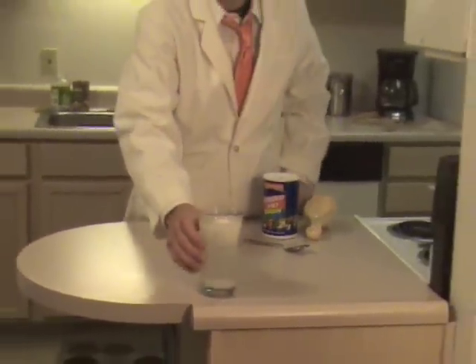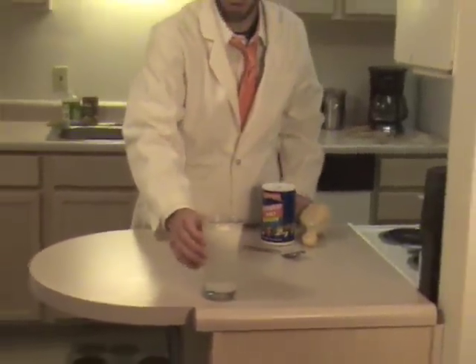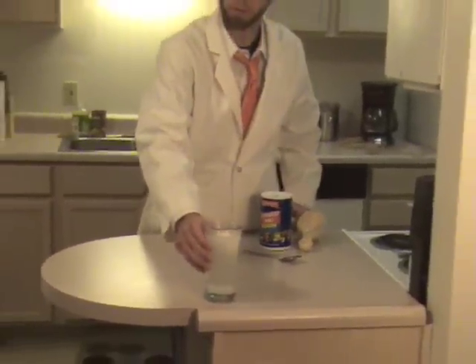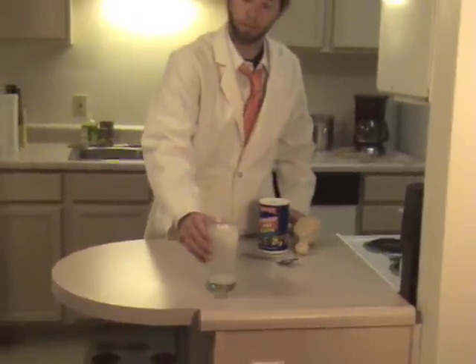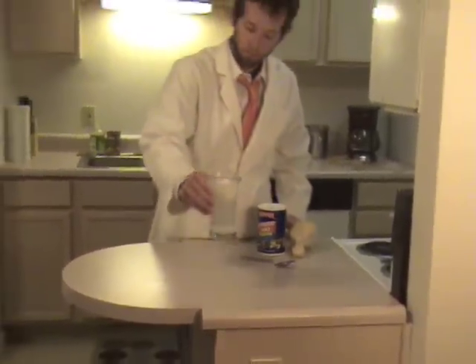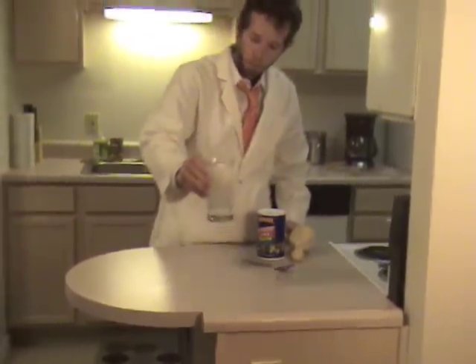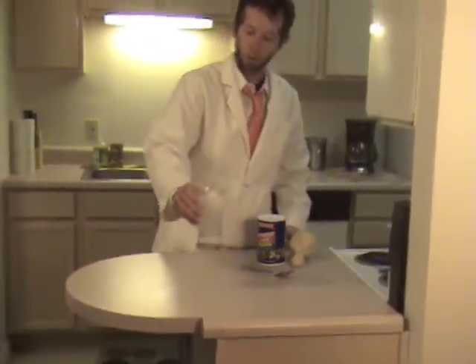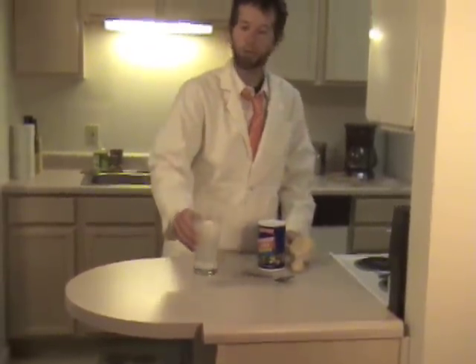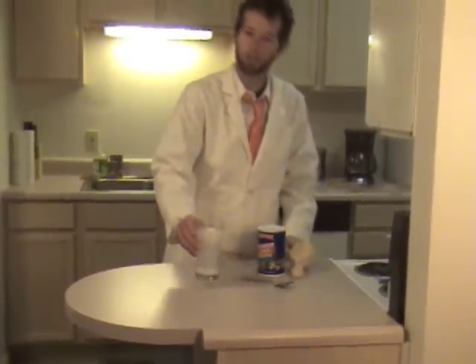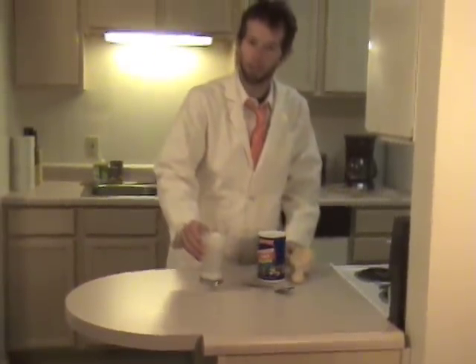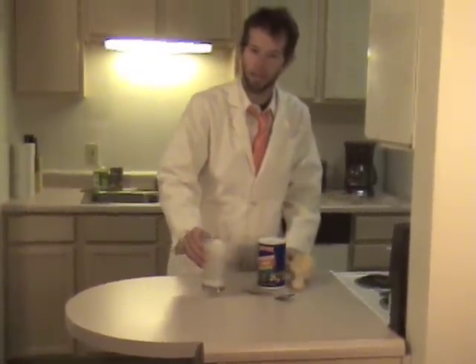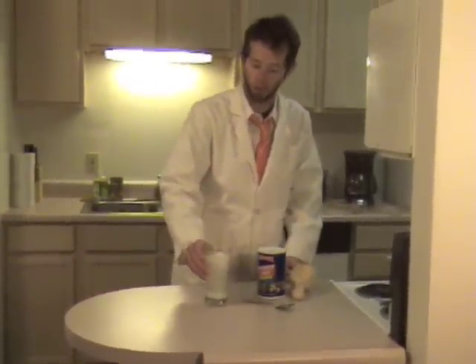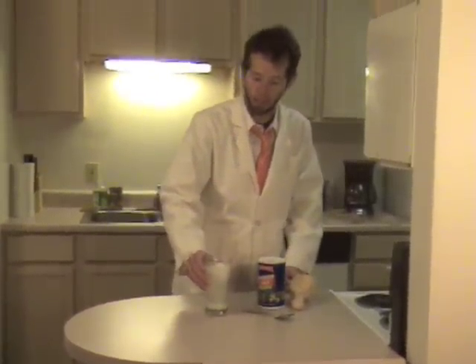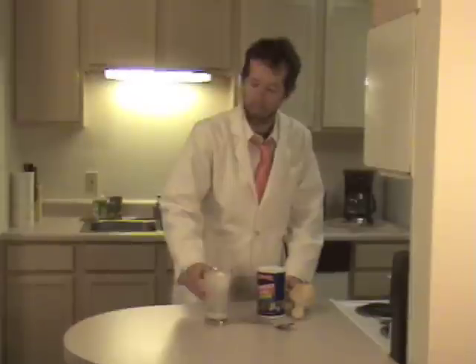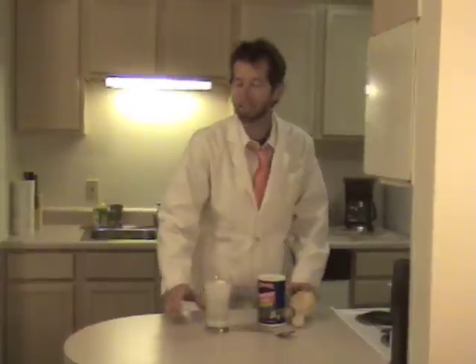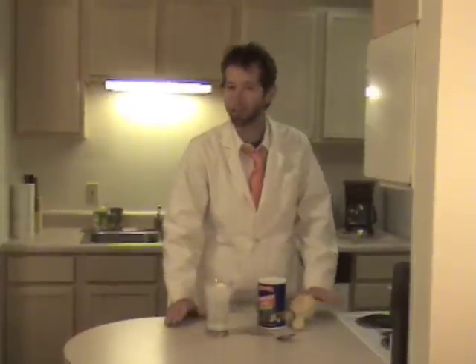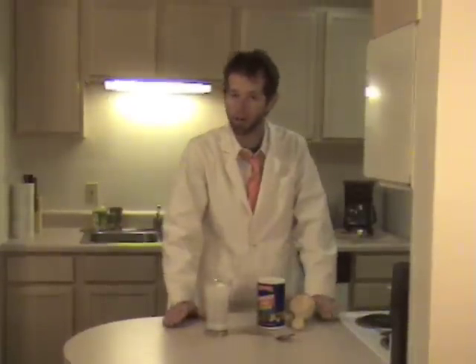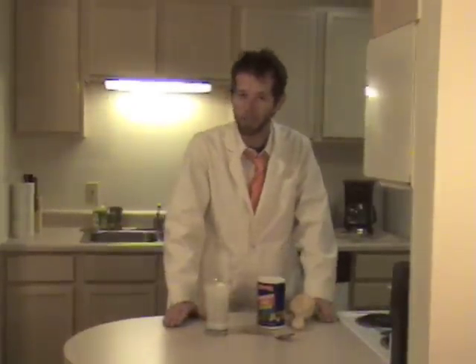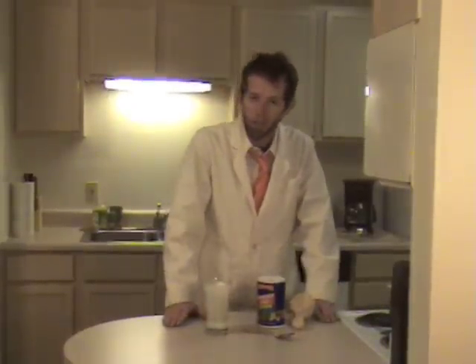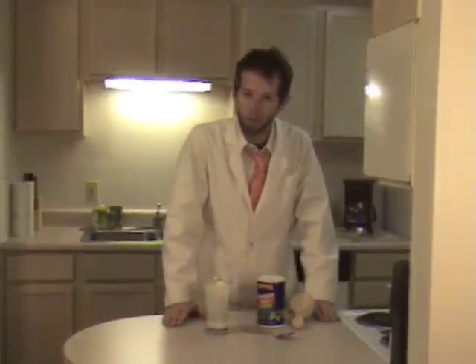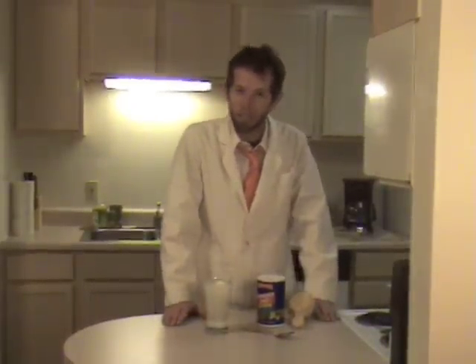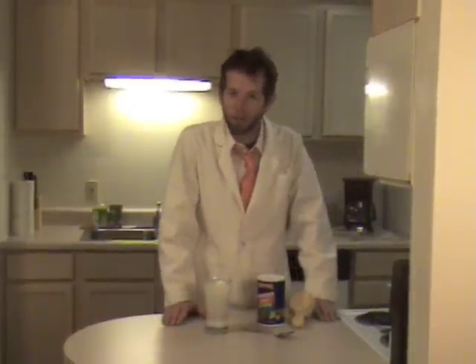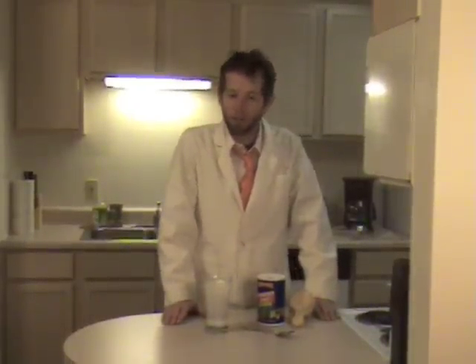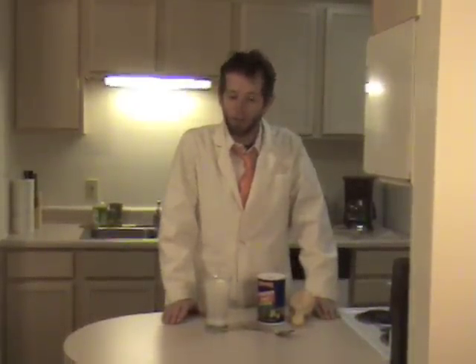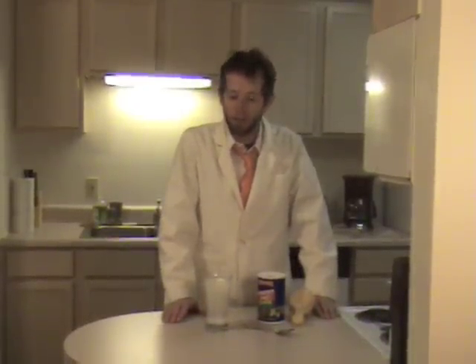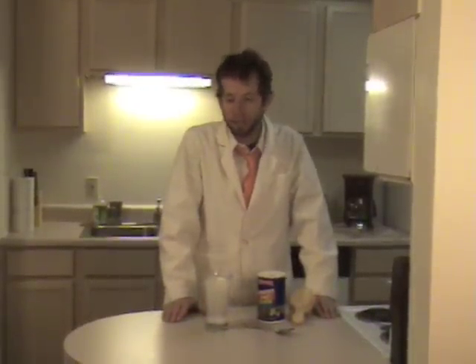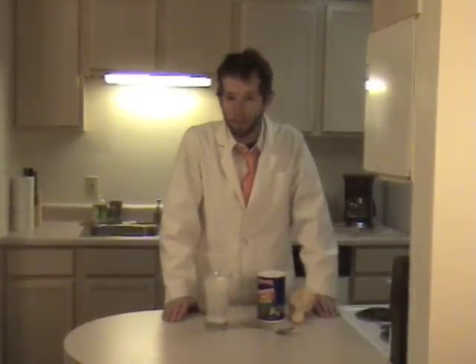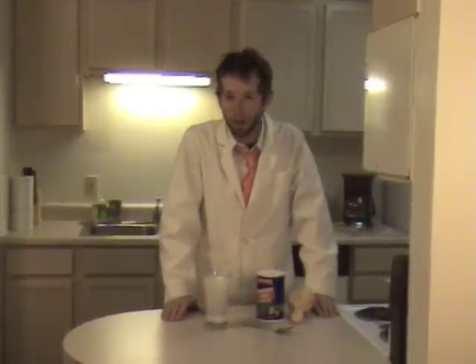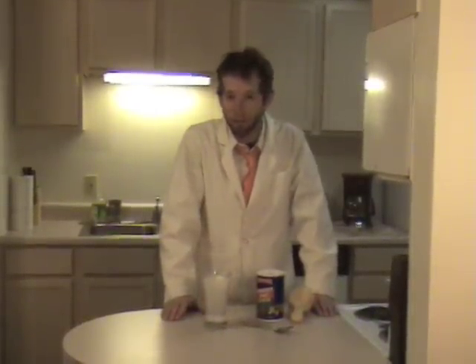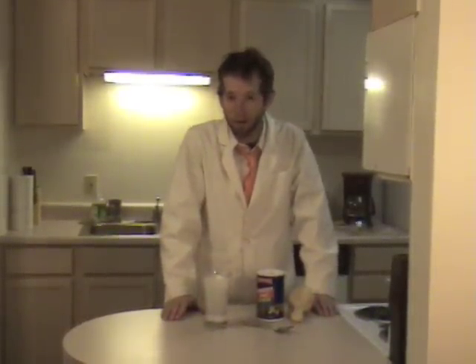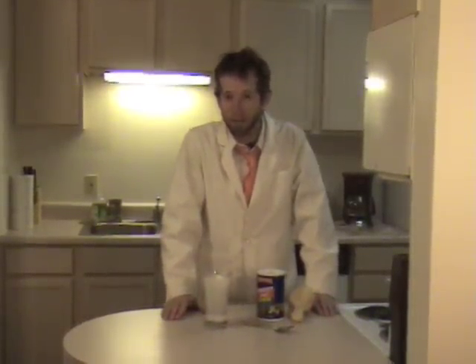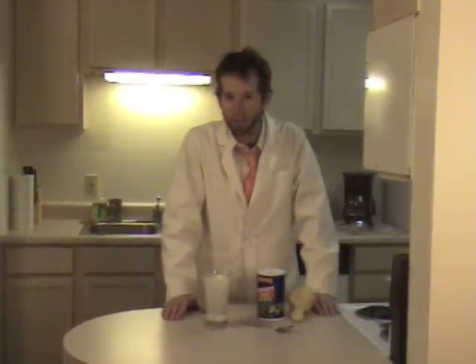So I hope that you learned something and enjoyed the density experiment. I look forward to seeing you here next time on Battery Kids.